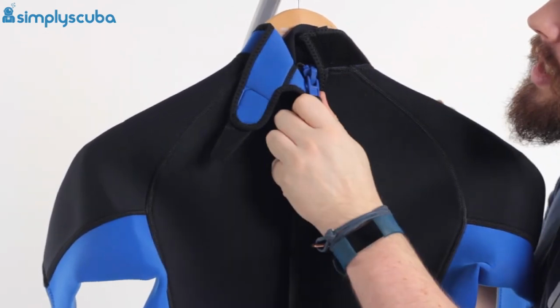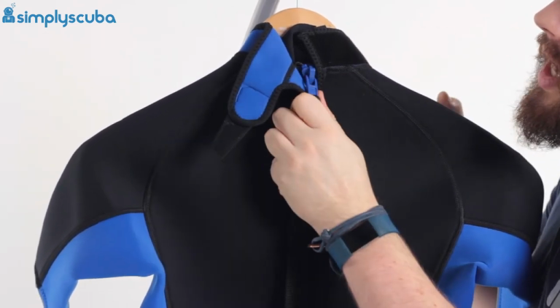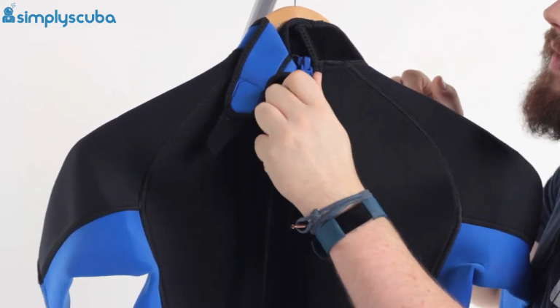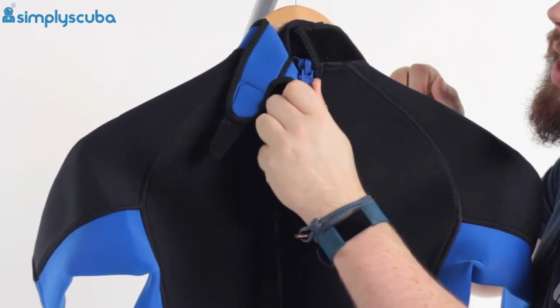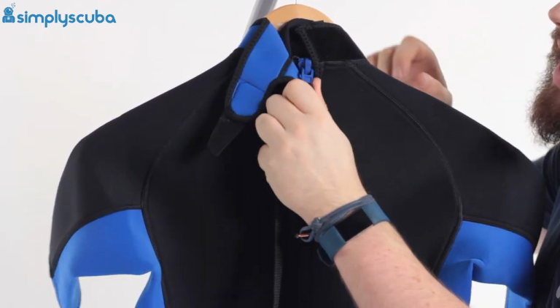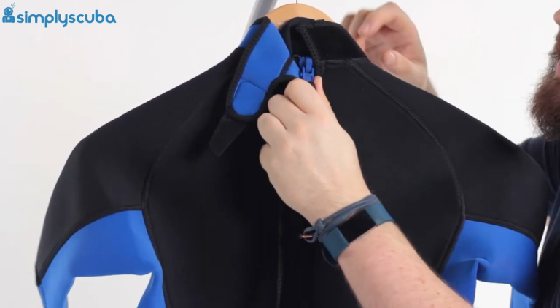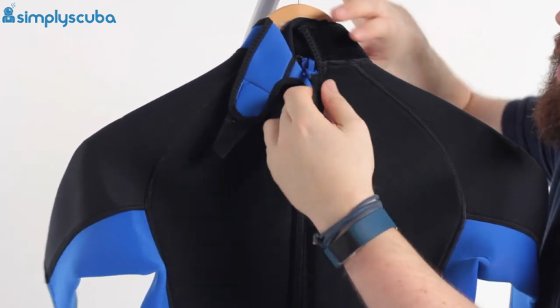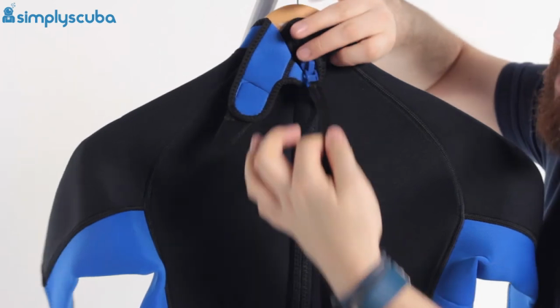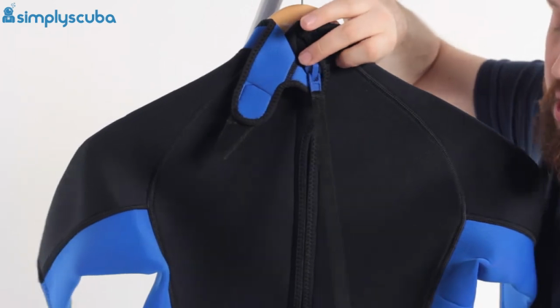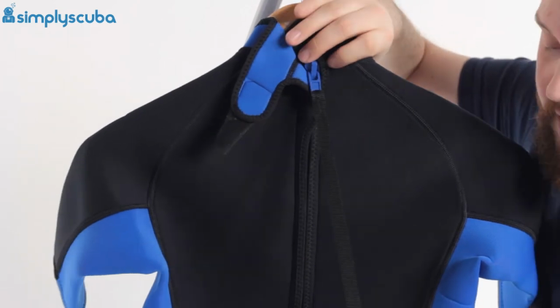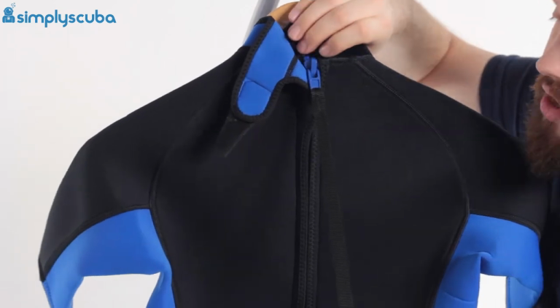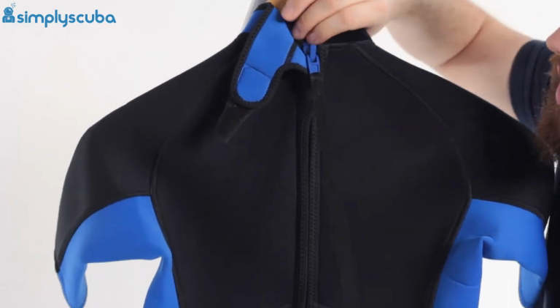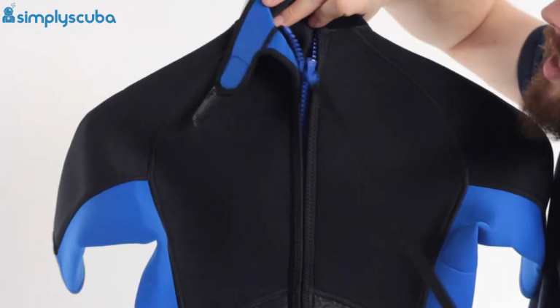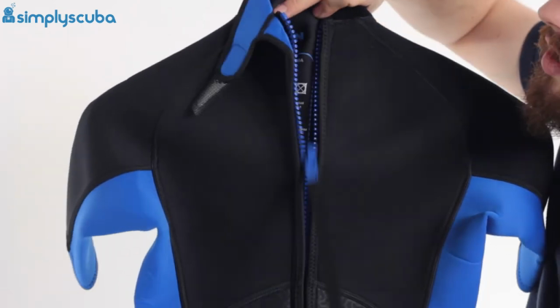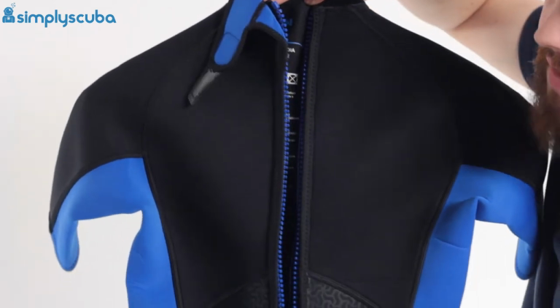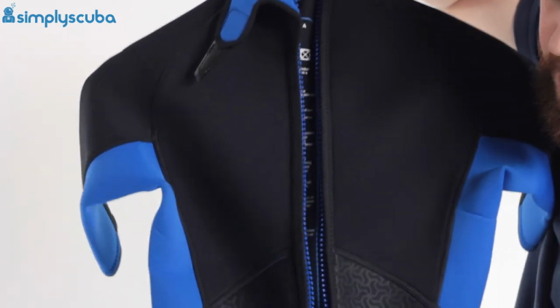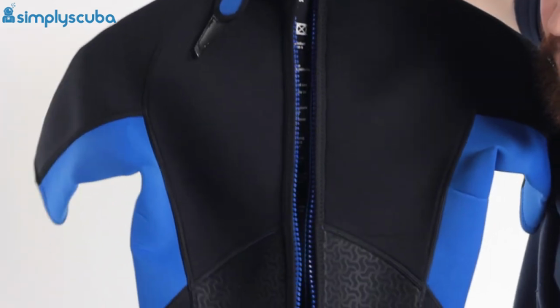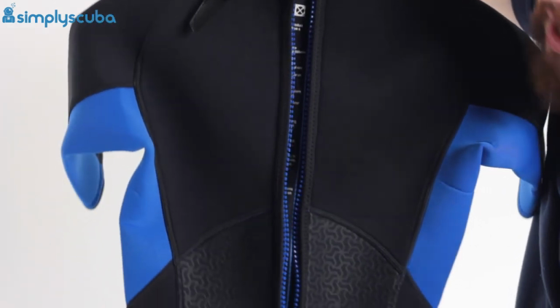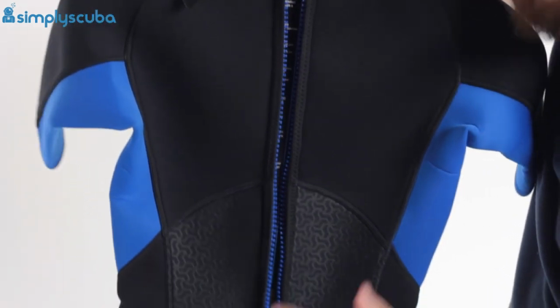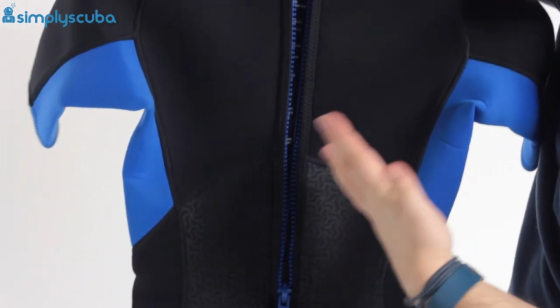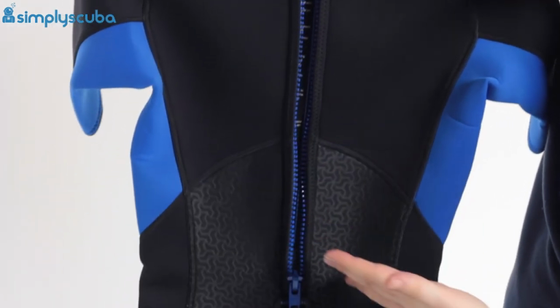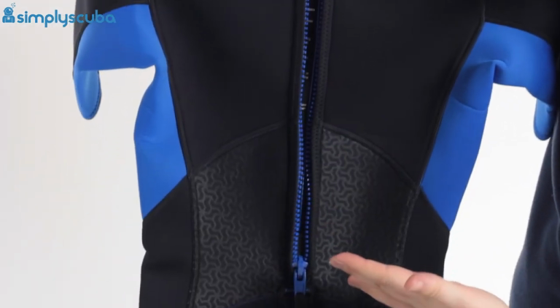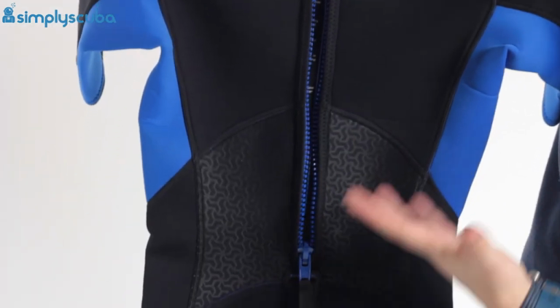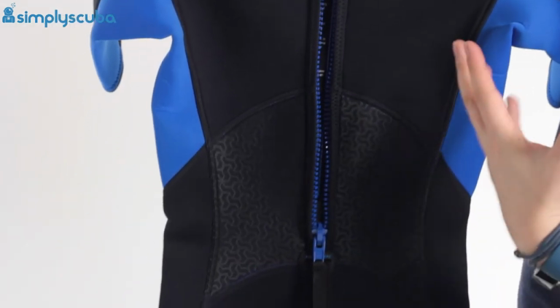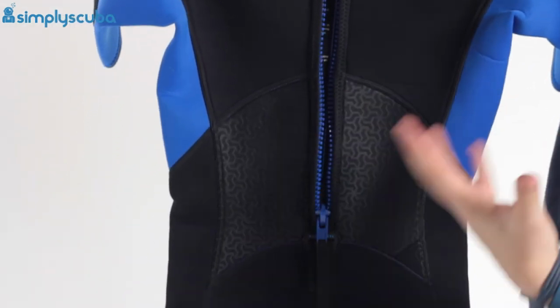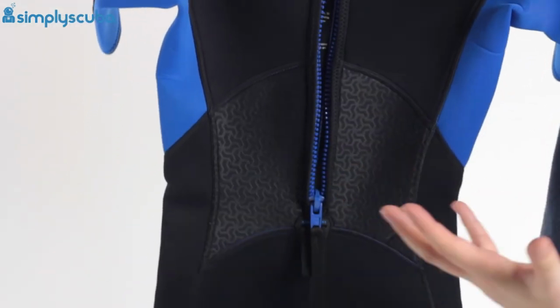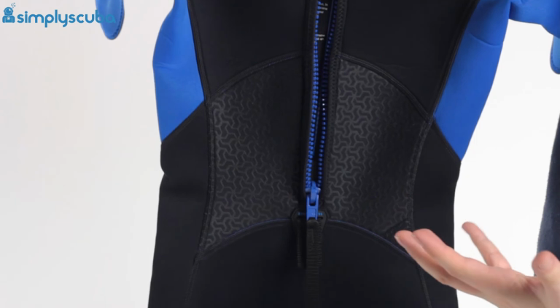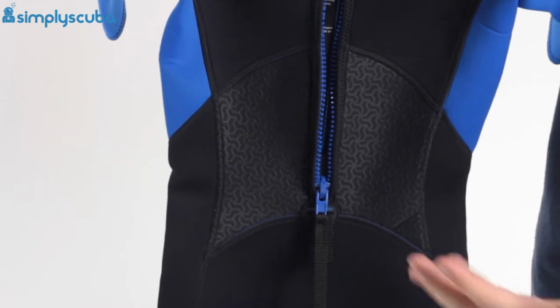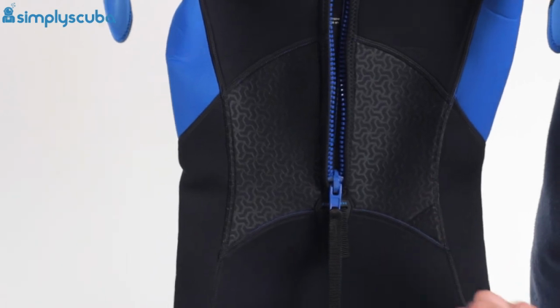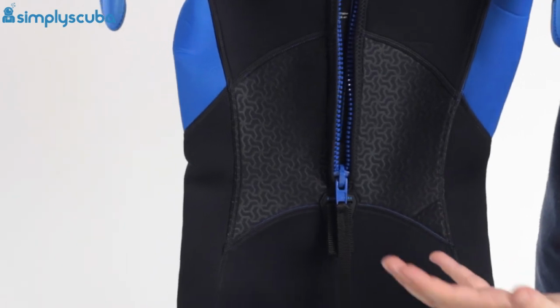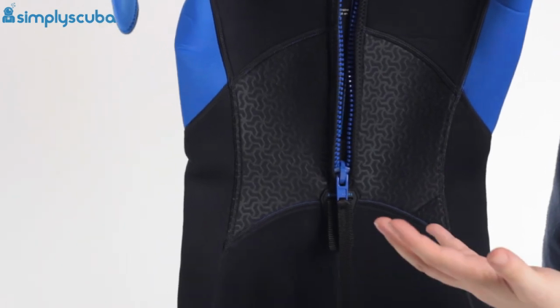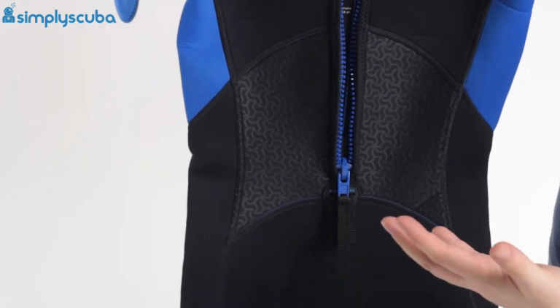Underneath that, you have a YKK zipper with a nice long leash on it — give that a tug and it undoes so you can get in and out of the suit all by yourself.